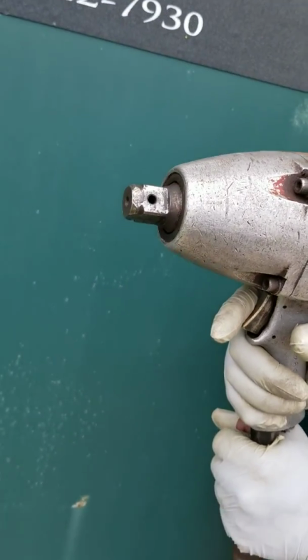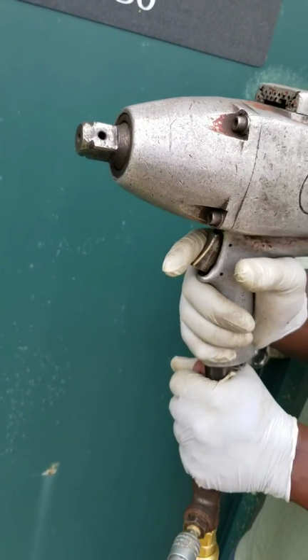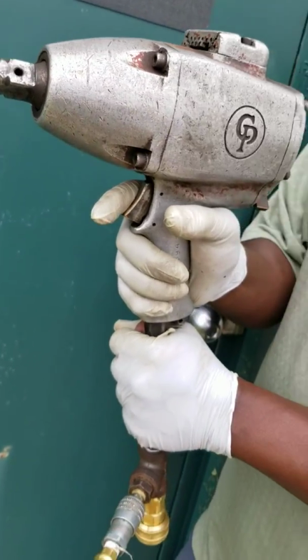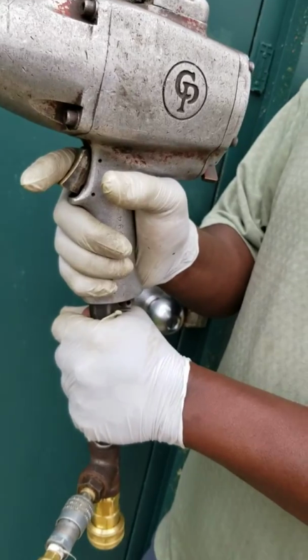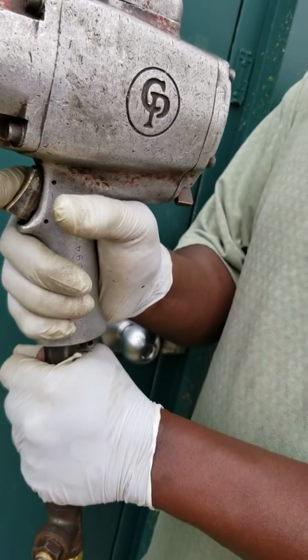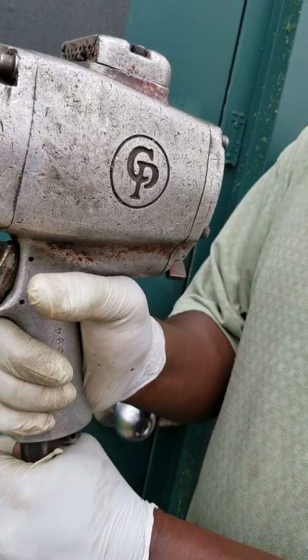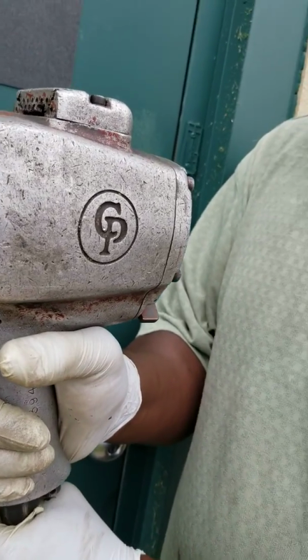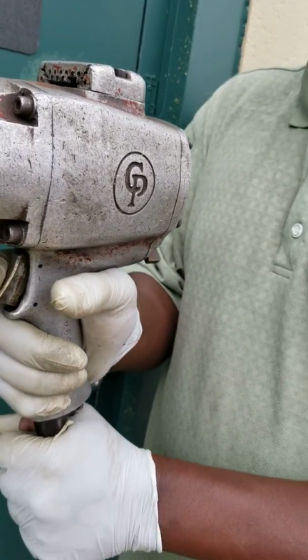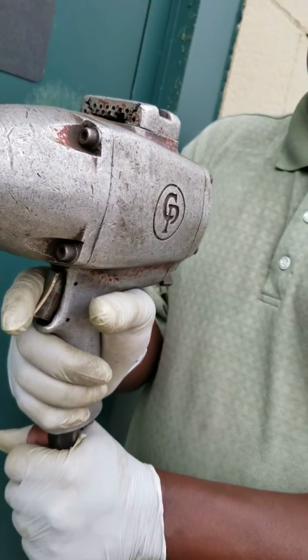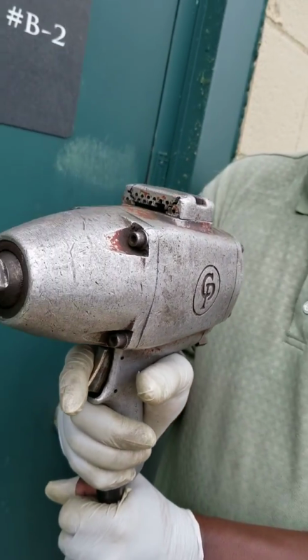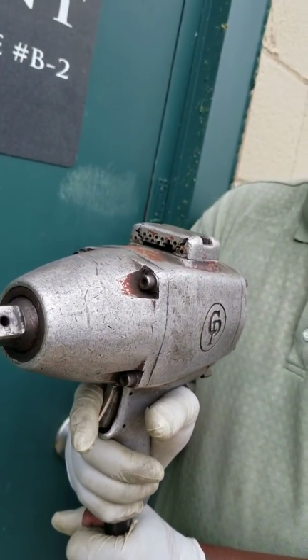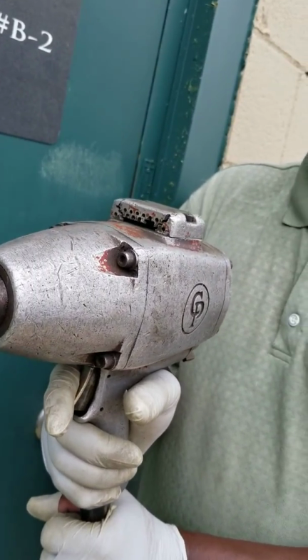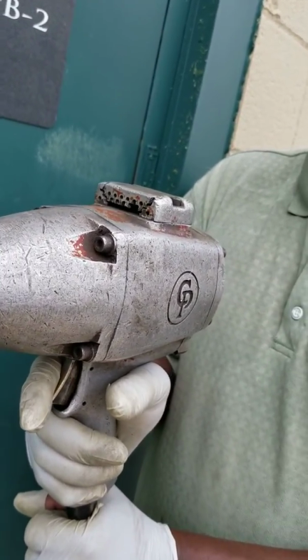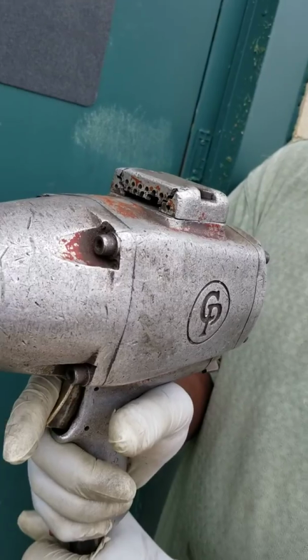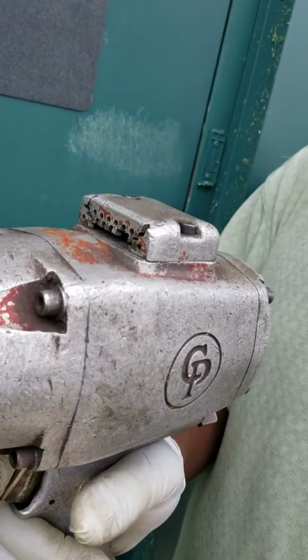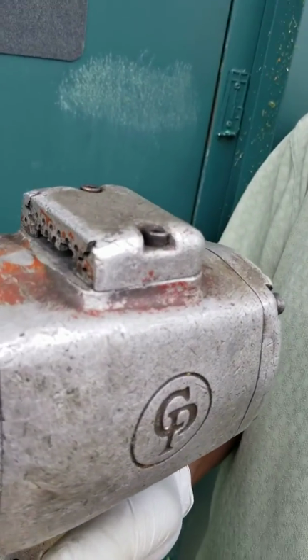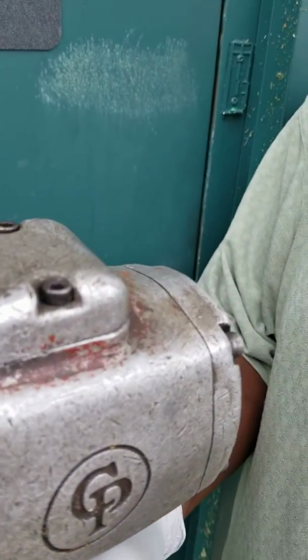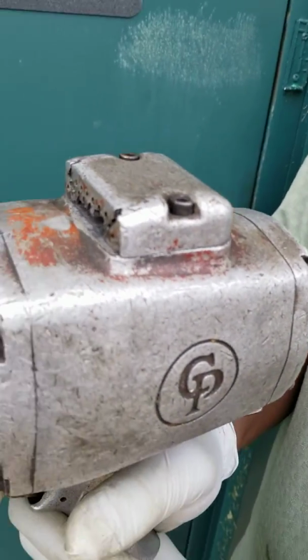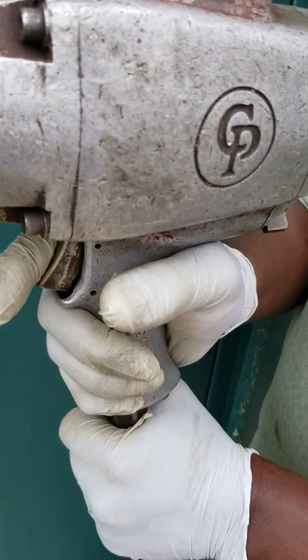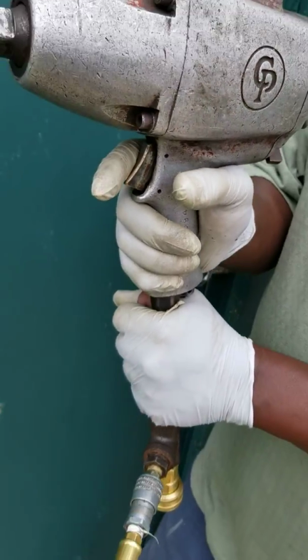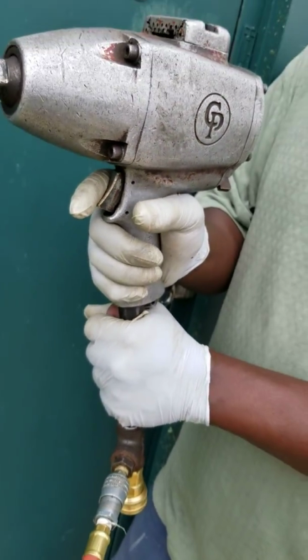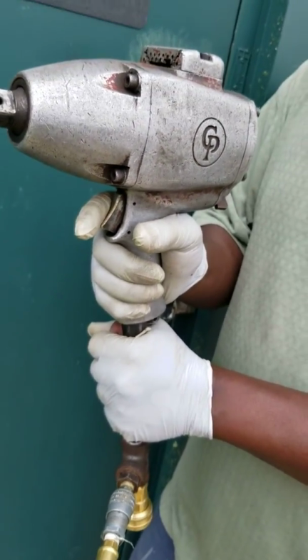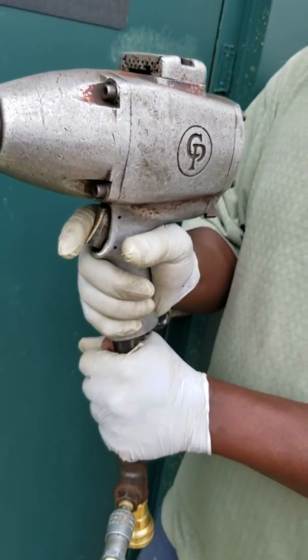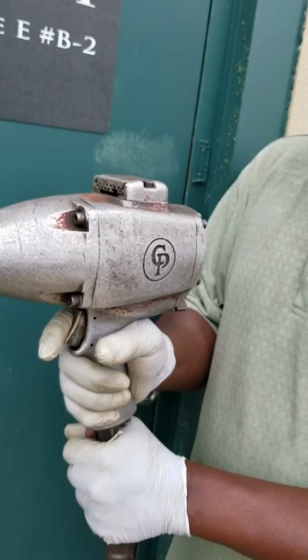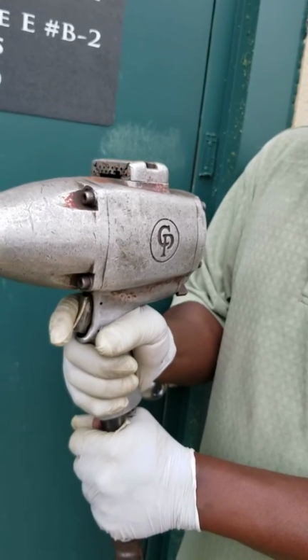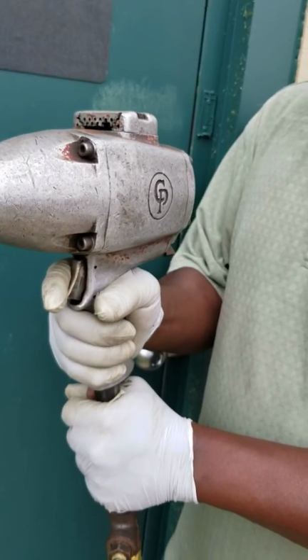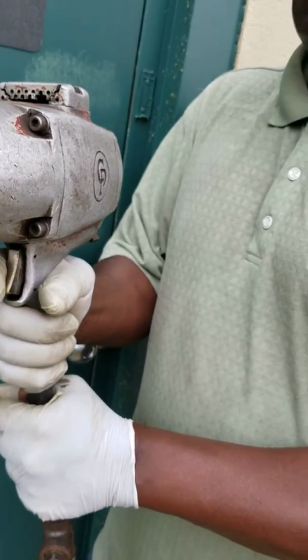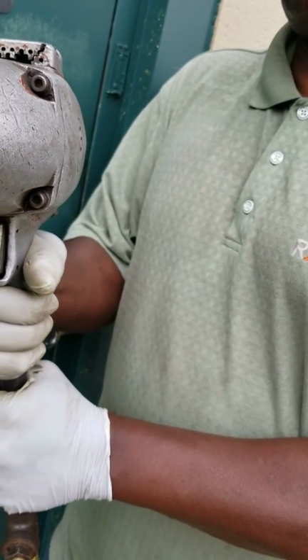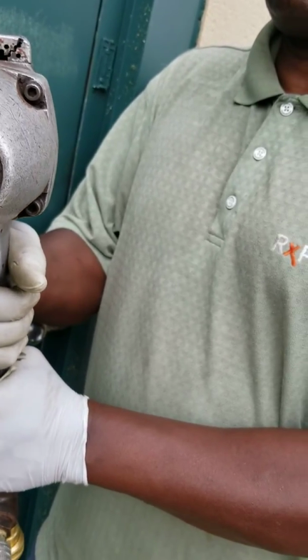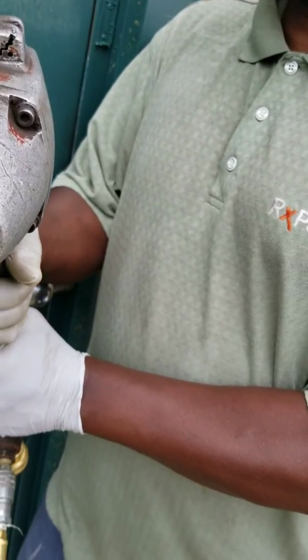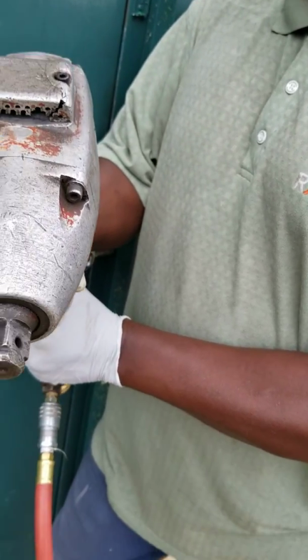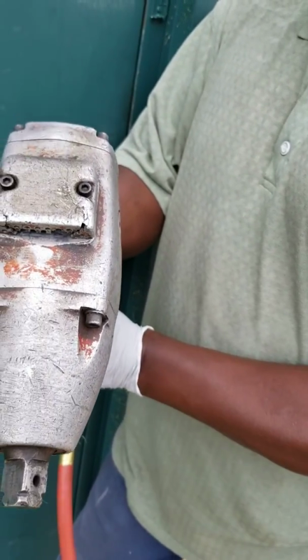Most of them run at about 90 PSI and we're running at about 45, but we're not running with any impact socket. You can see it's a good sounding gun. Now rotate it and show me the top and the bottom.